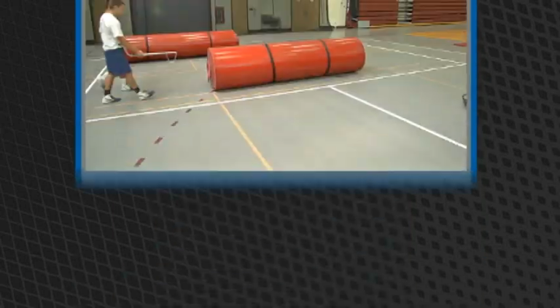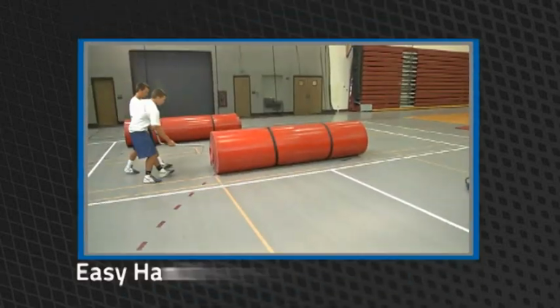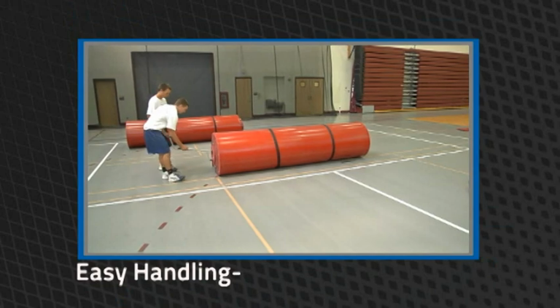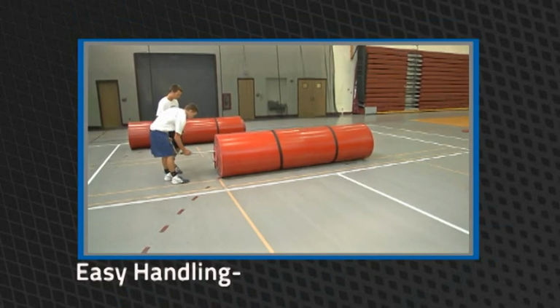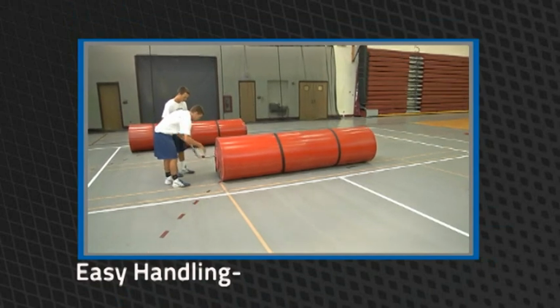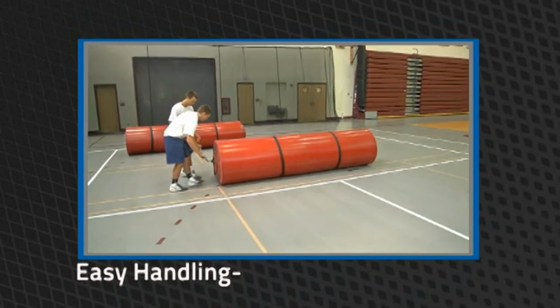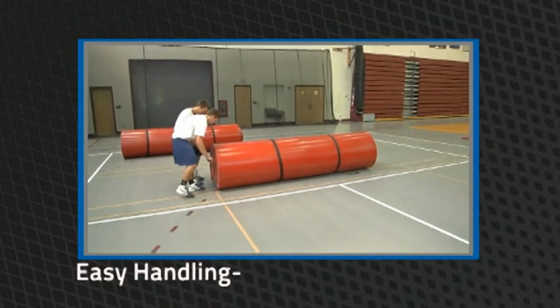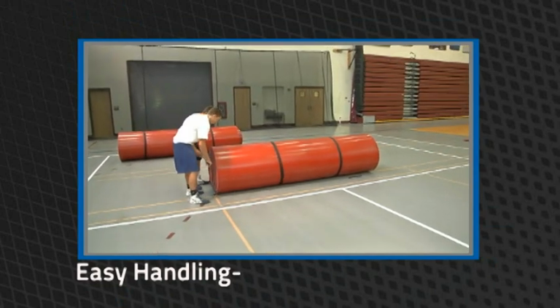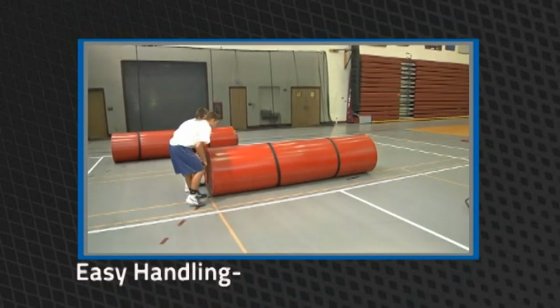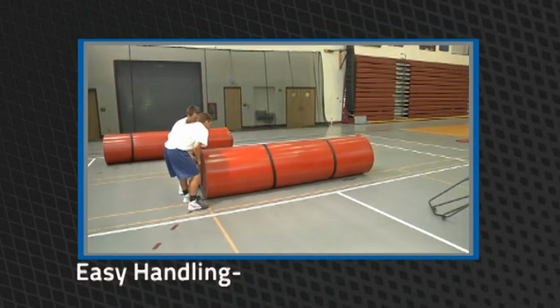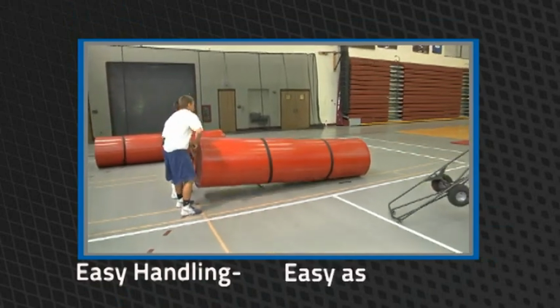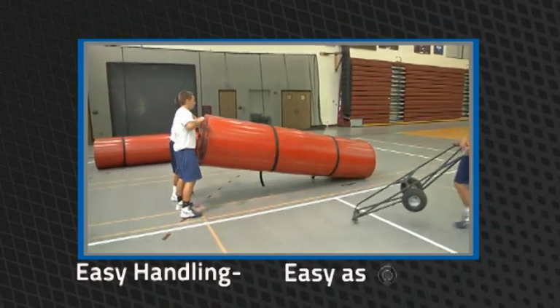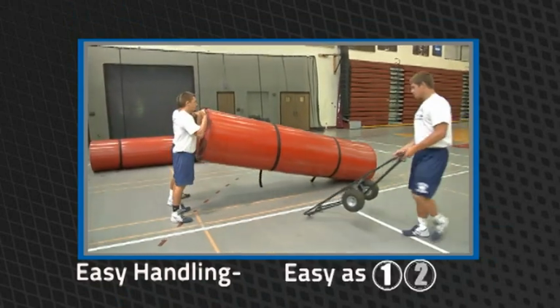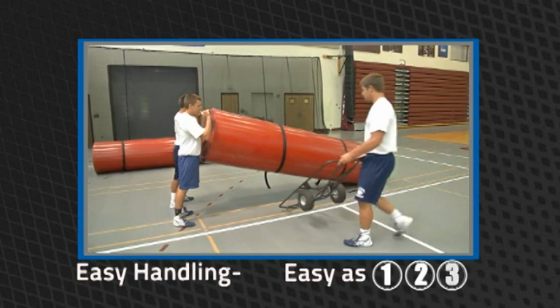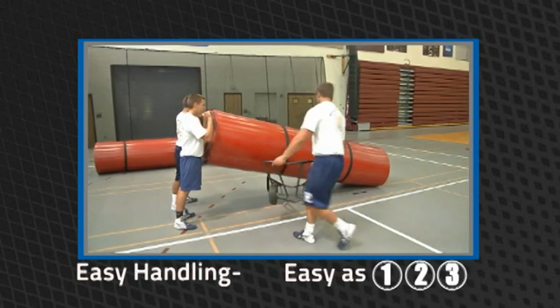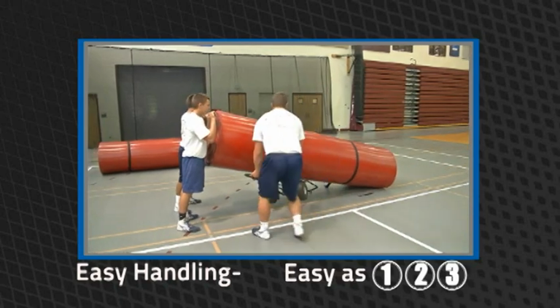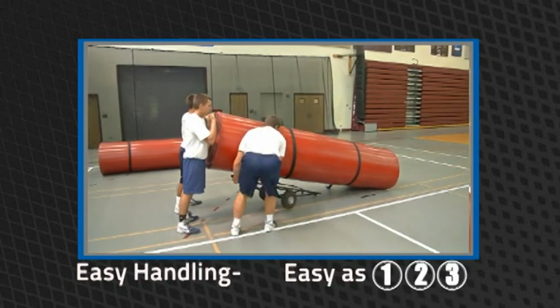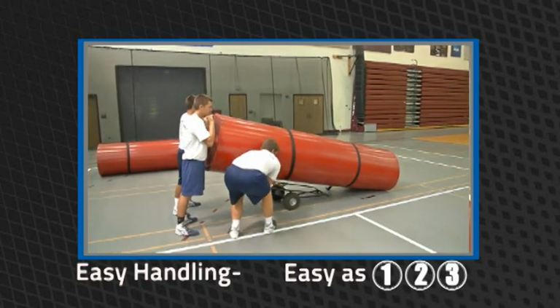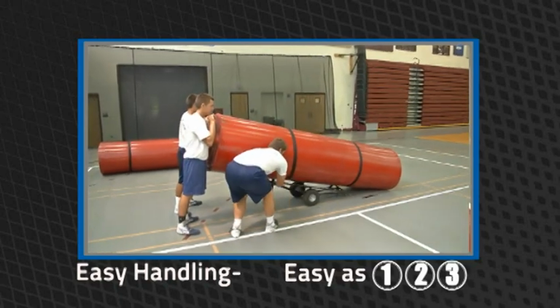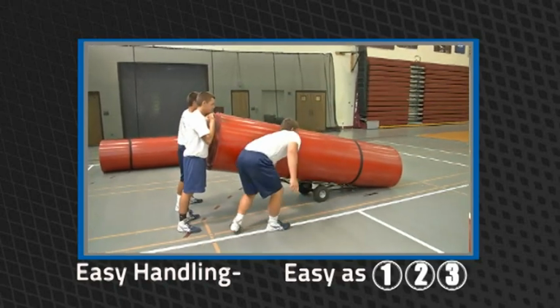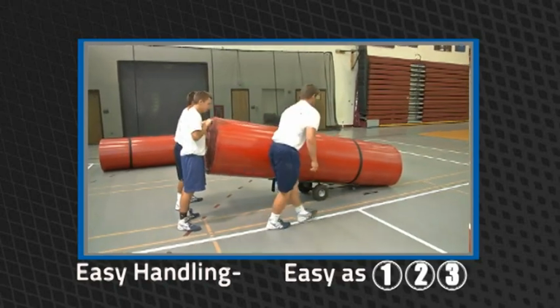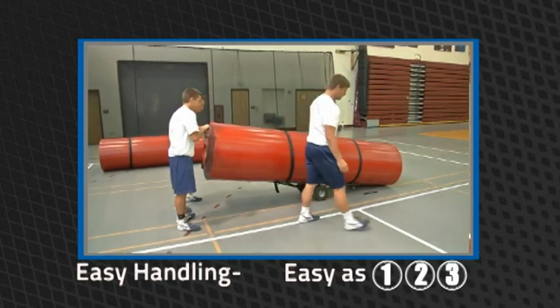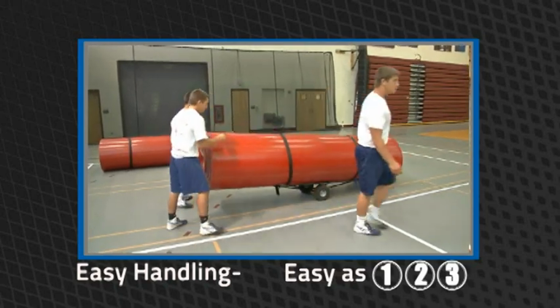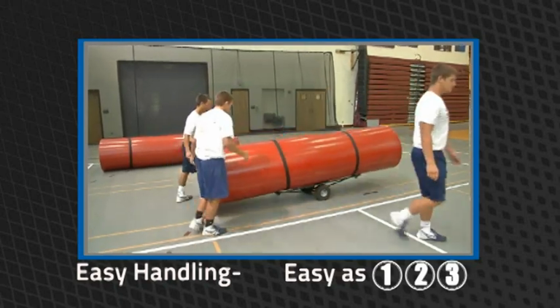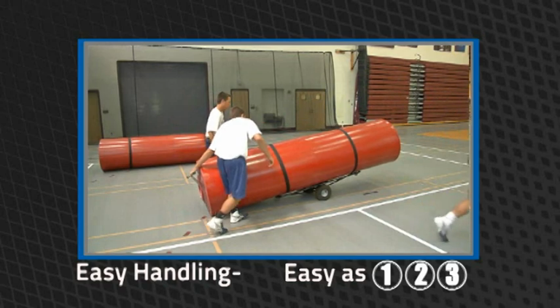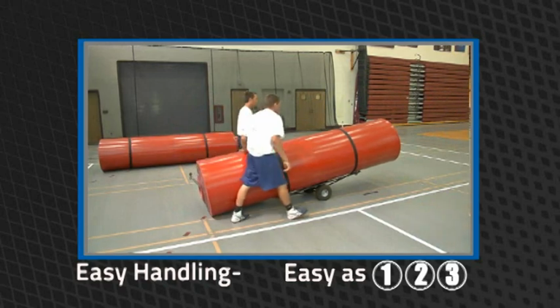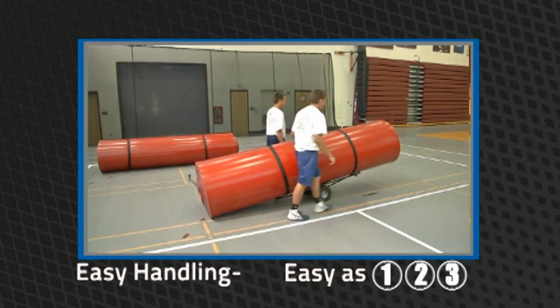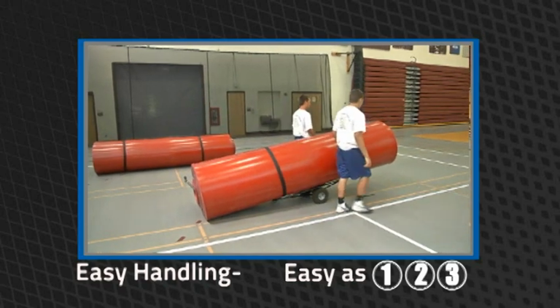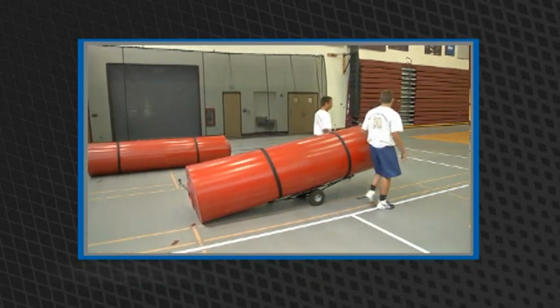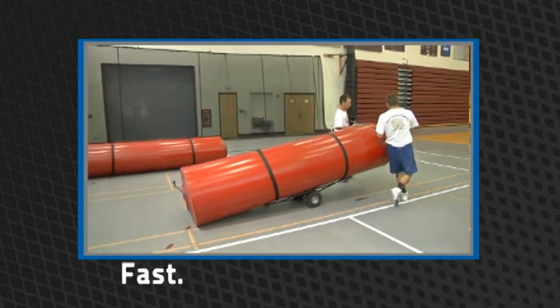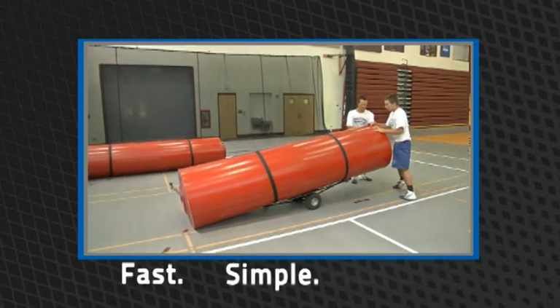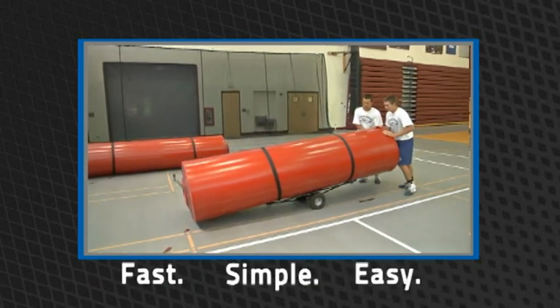Easy handling. When it comes time to move and store the classic mat, it's as easy as one, two, three. Simply use Resolite's easy mat lifter bar and Reza Wheeler to transport the mat sections to your storage location. Fast, simple, easy.